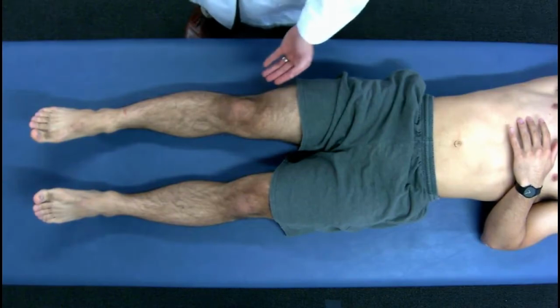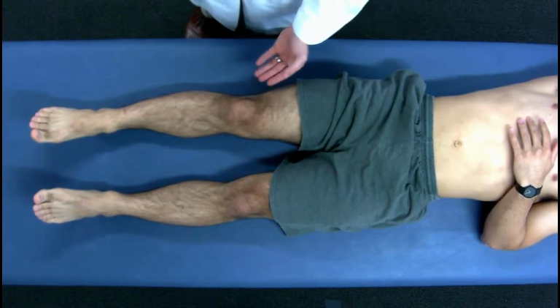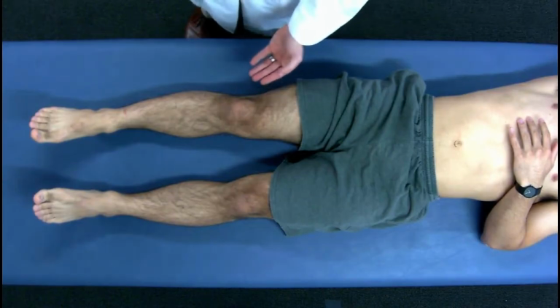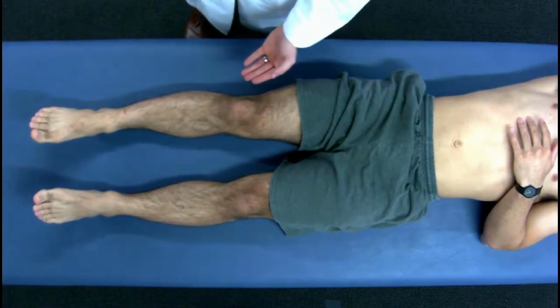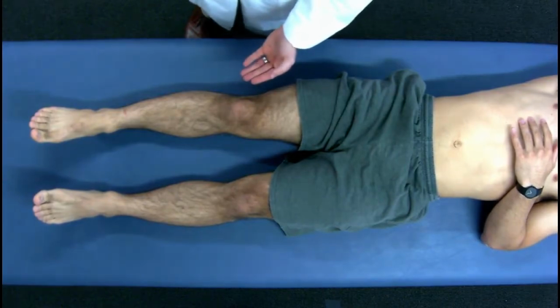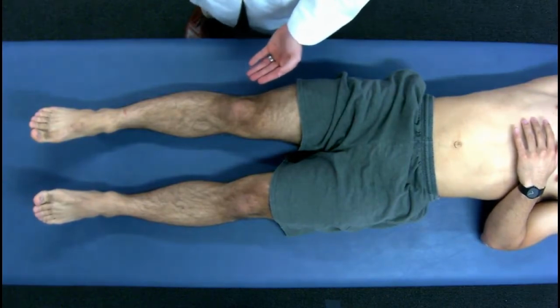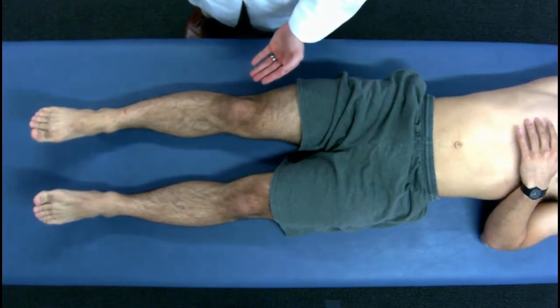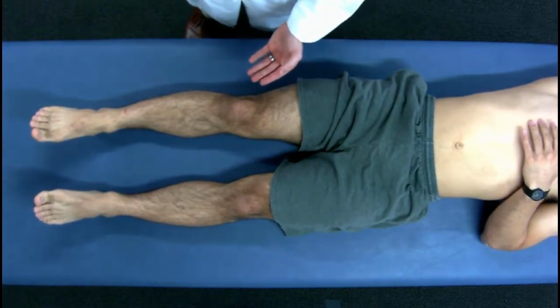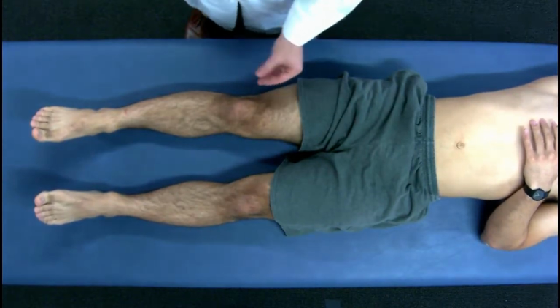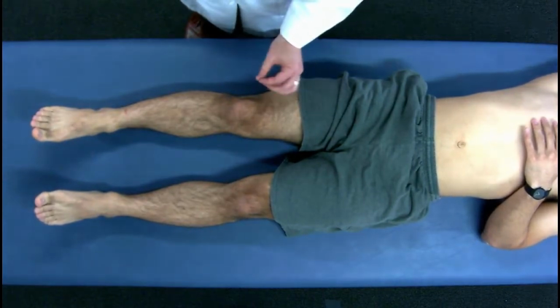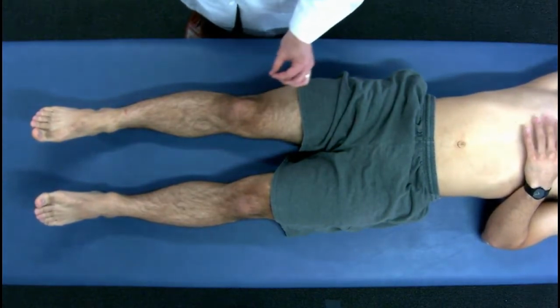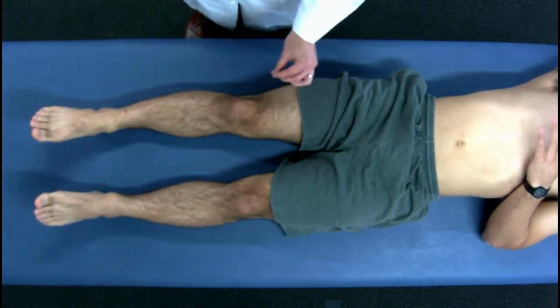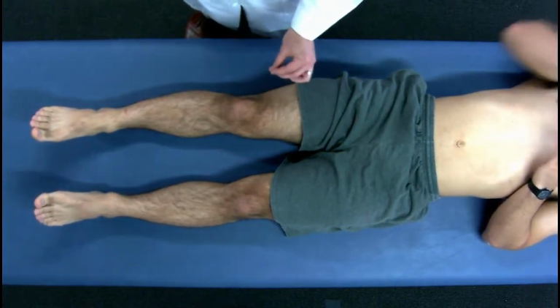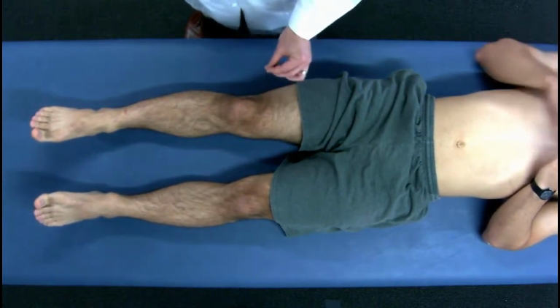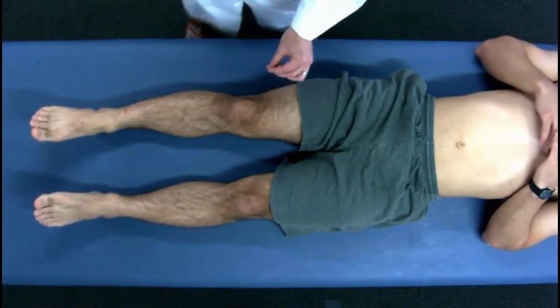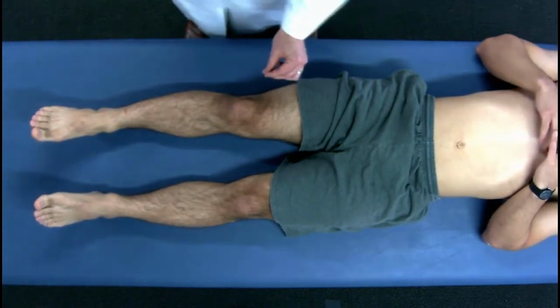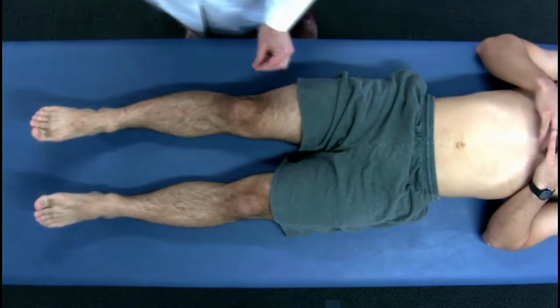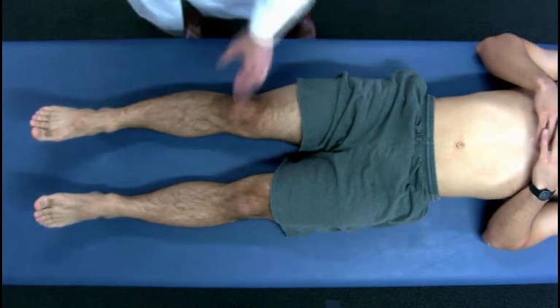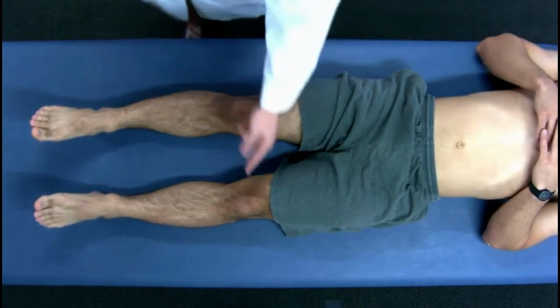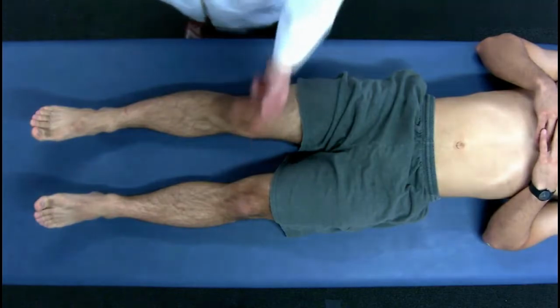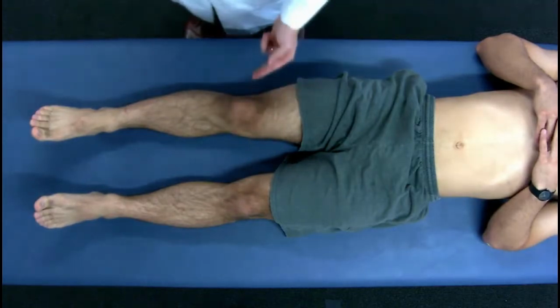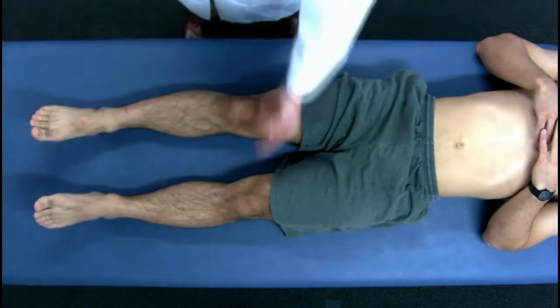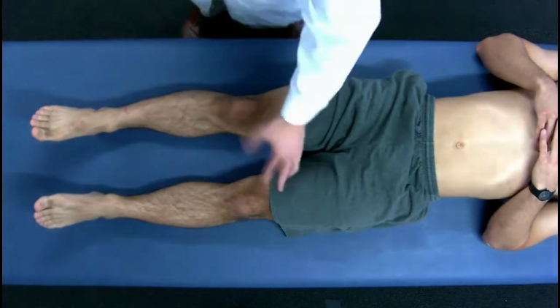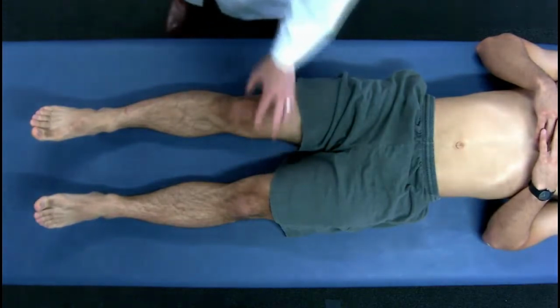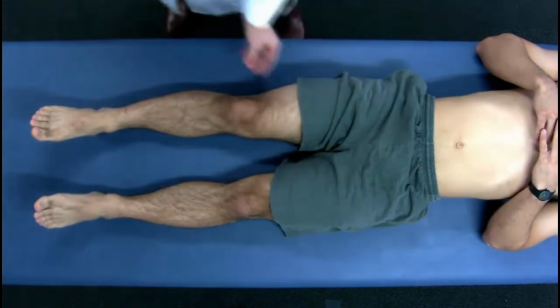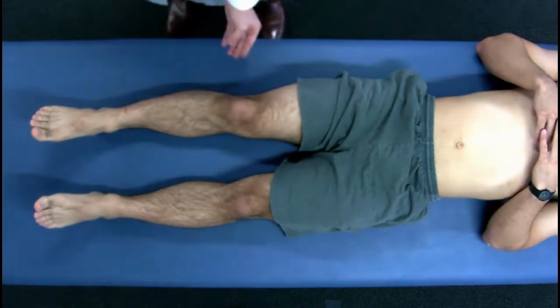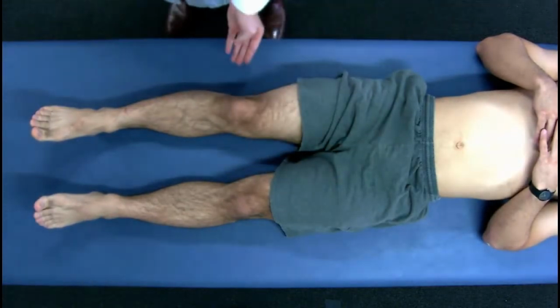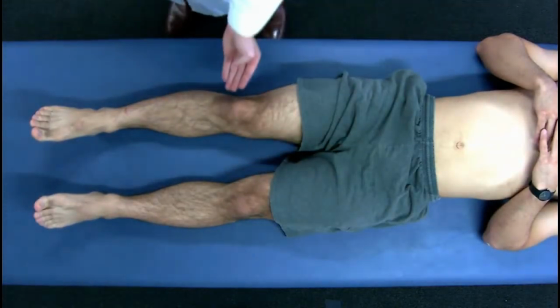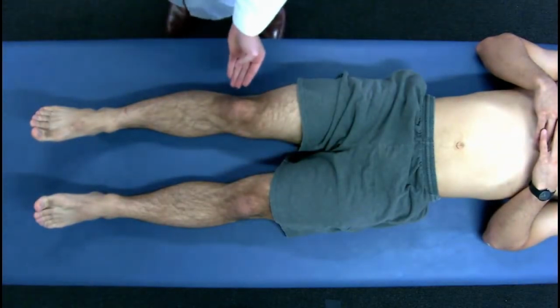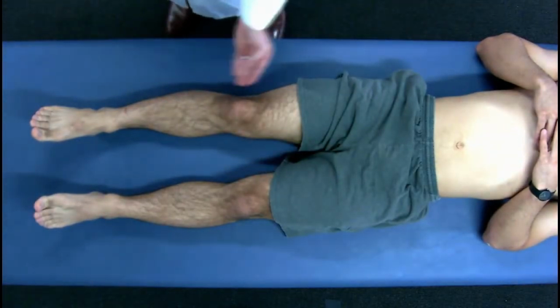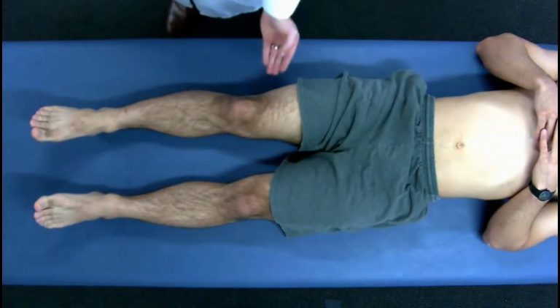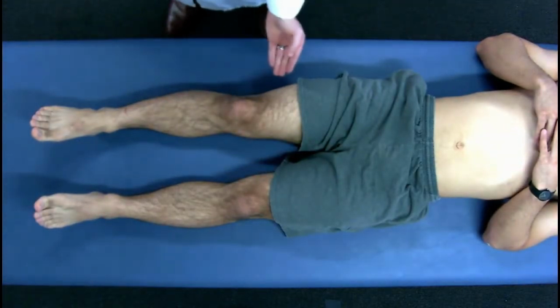When doing a good, quick, high-yield knee exam, first you would start with visual inspection, looking for any asymmetry, looking for swelling, redness.